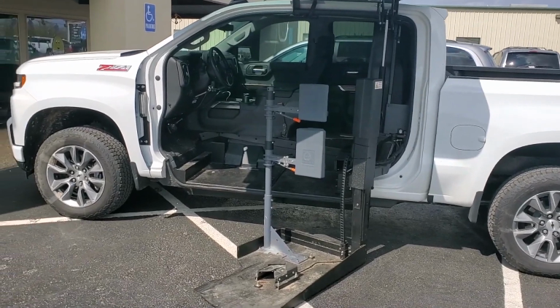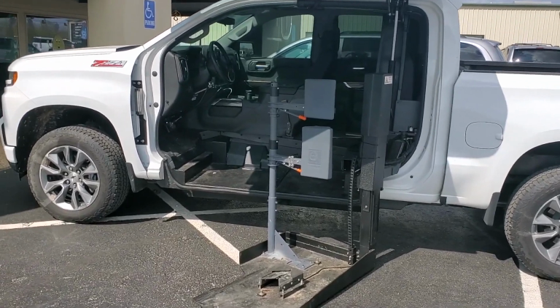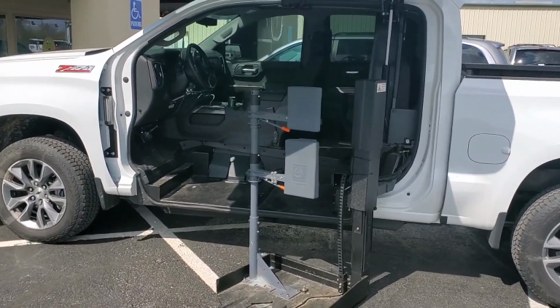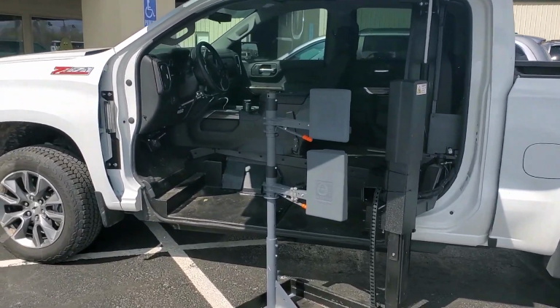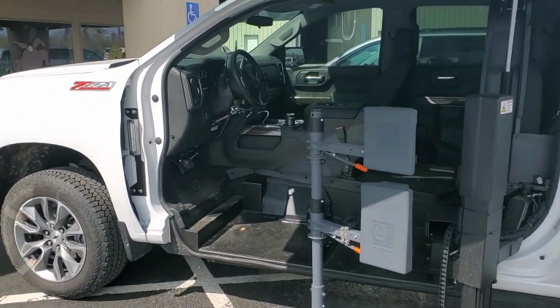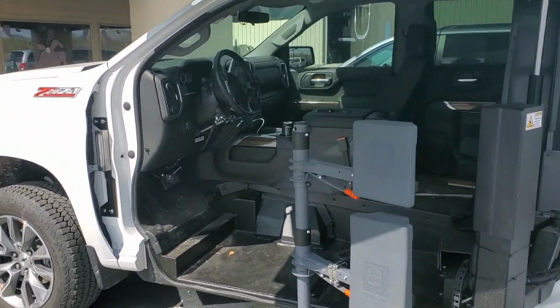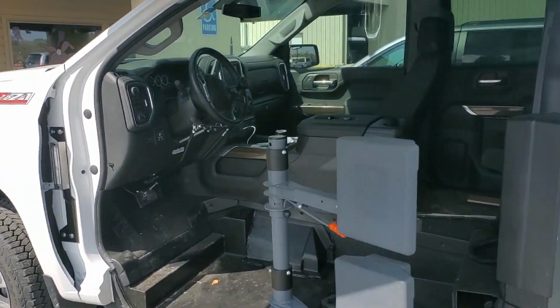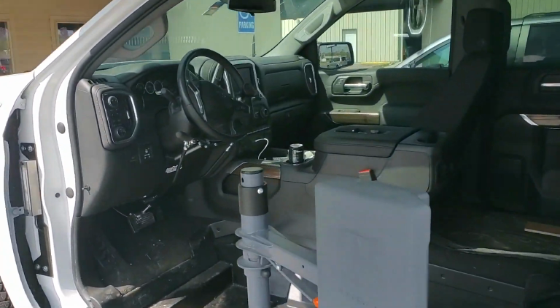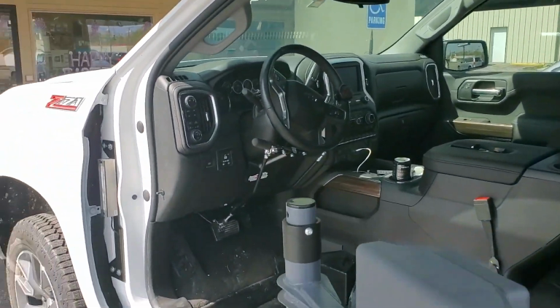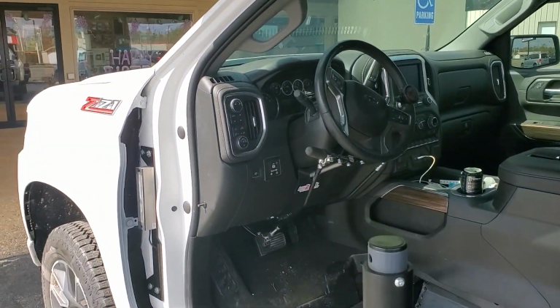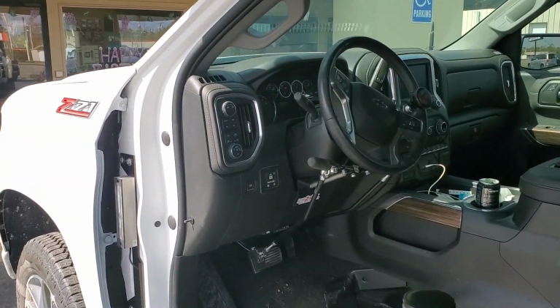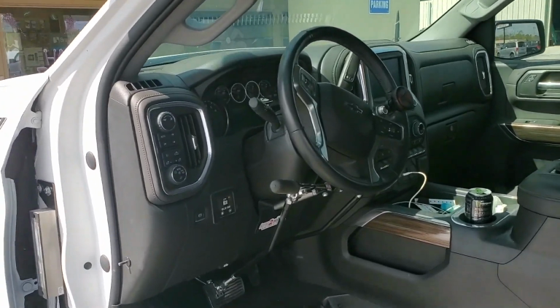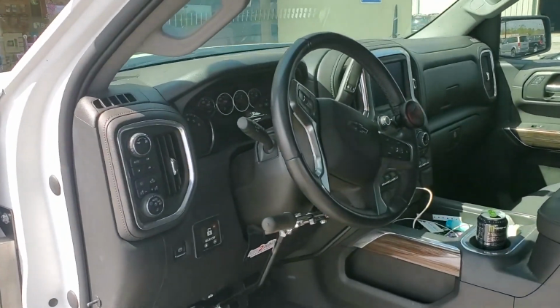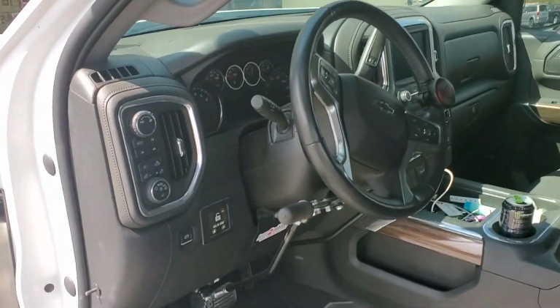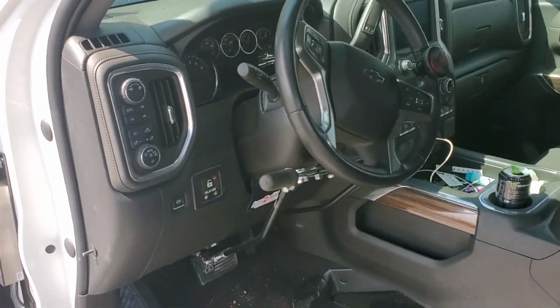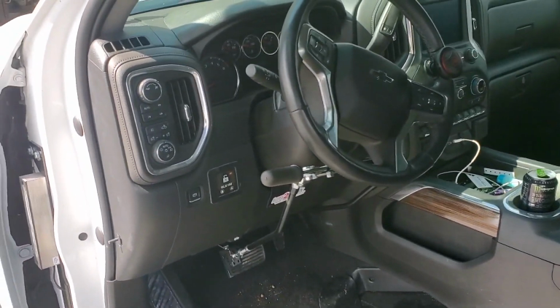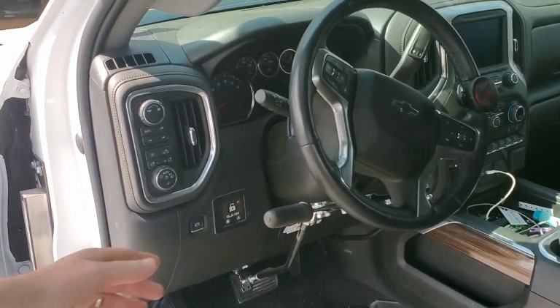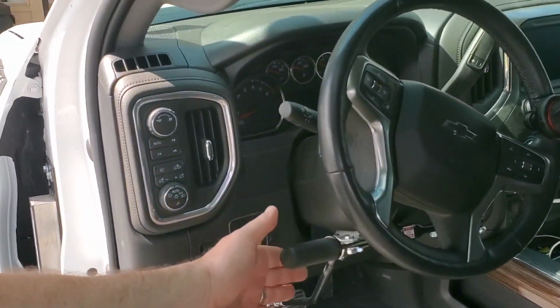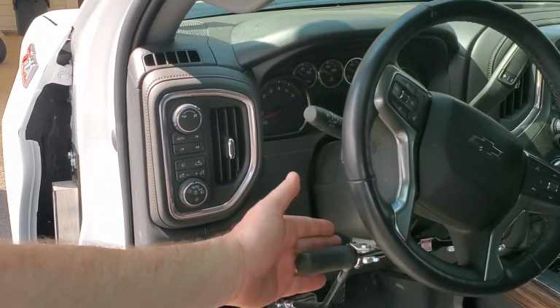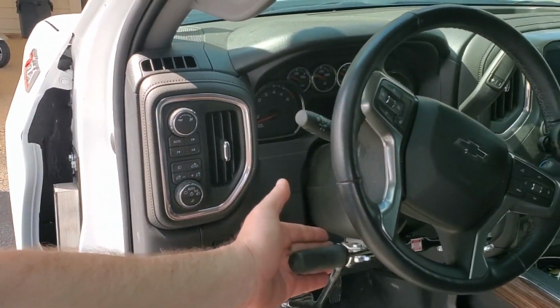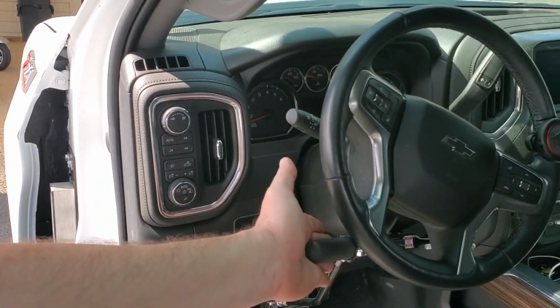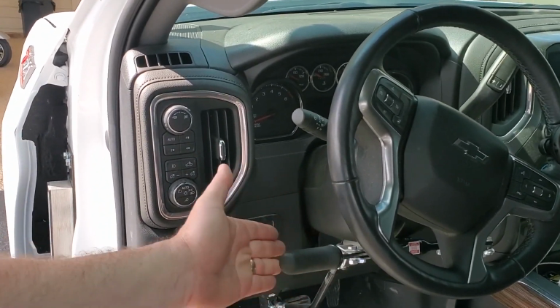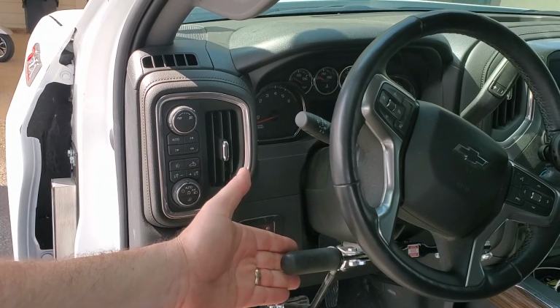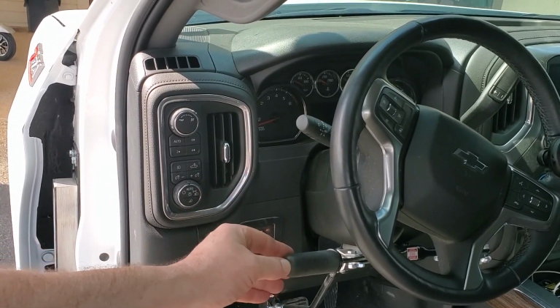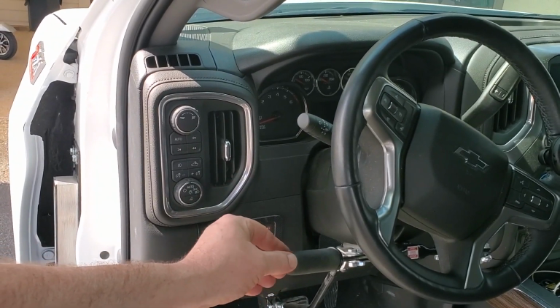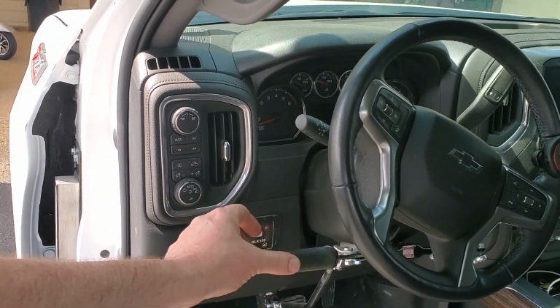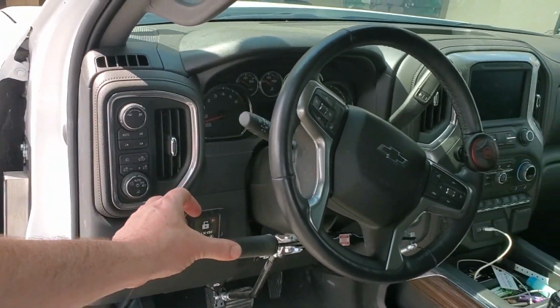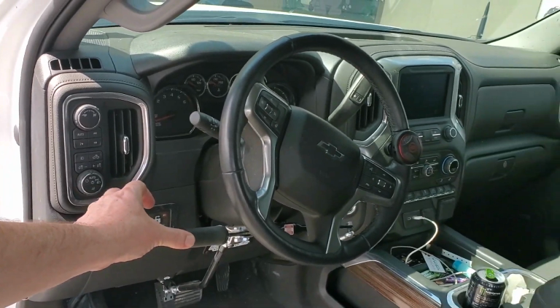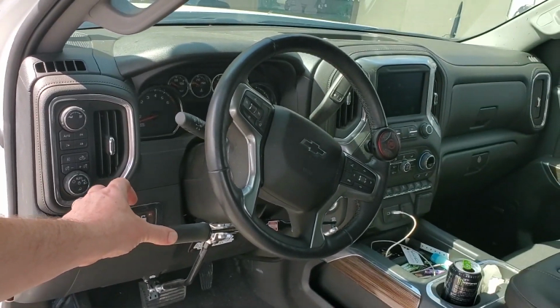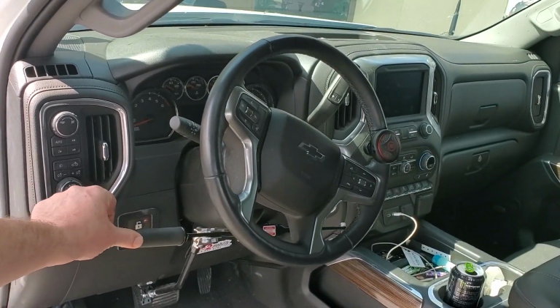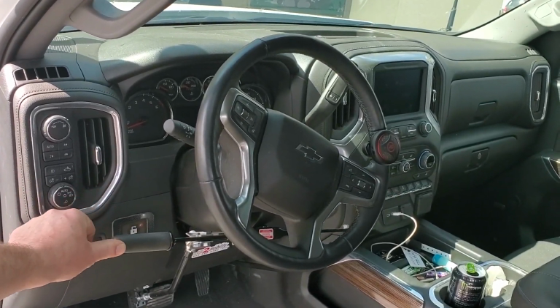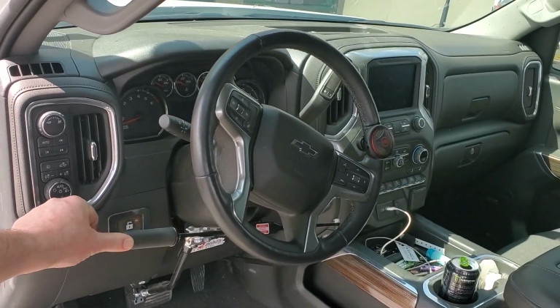This vehicle is also outfitted with push-pull controls — I apologize for the correction. You can see here that I'm pulling towards myself for gas, and then I am pushing away for brake.